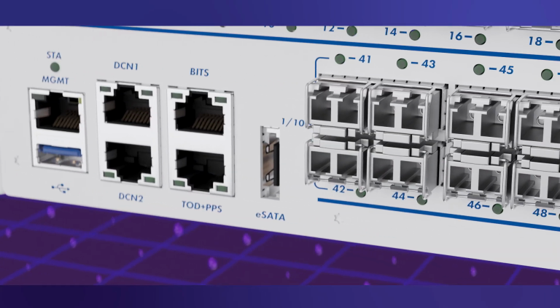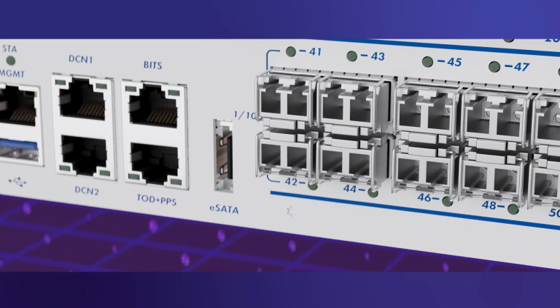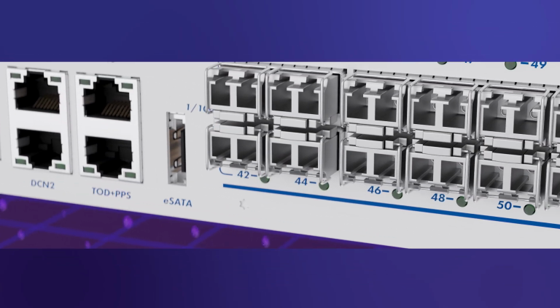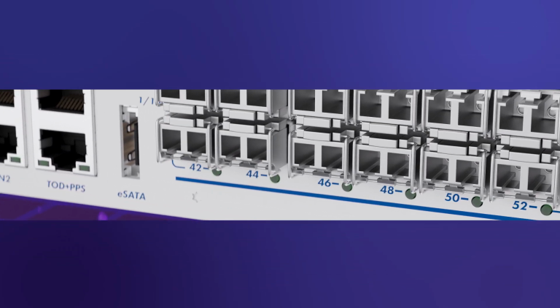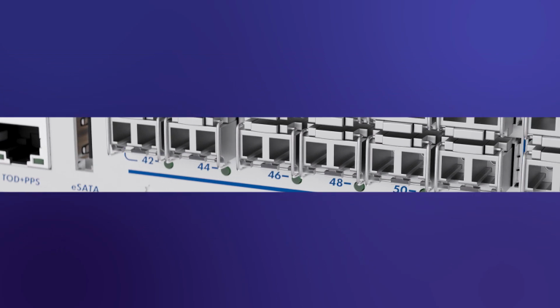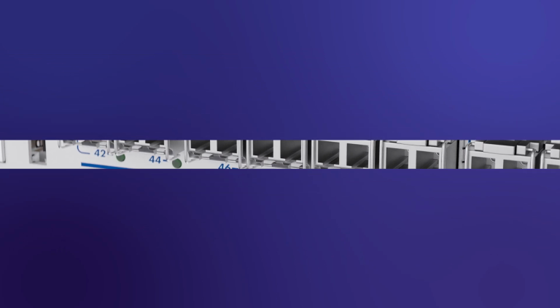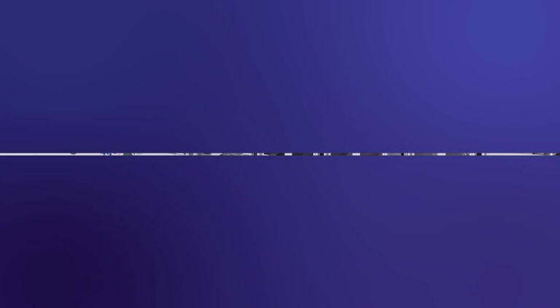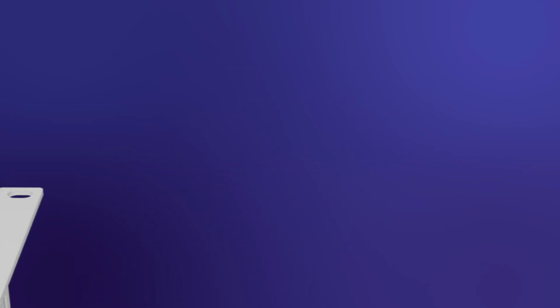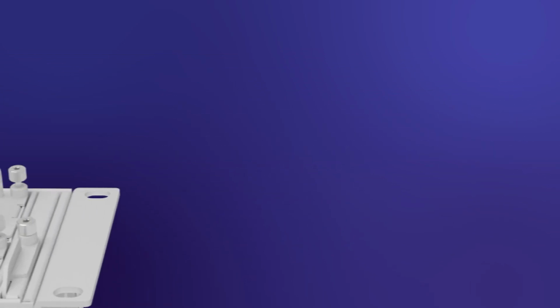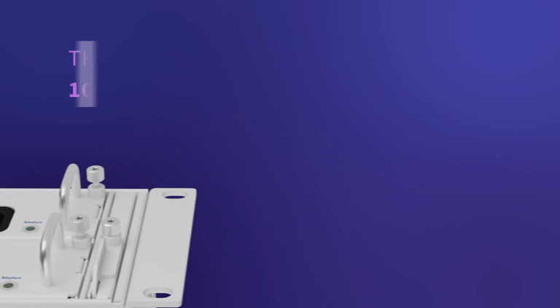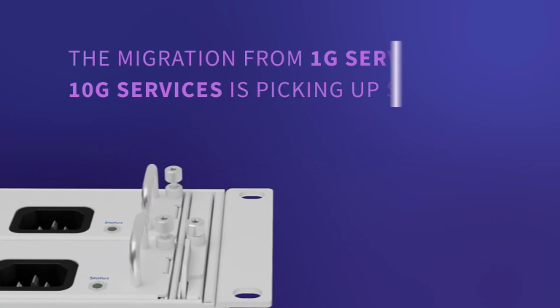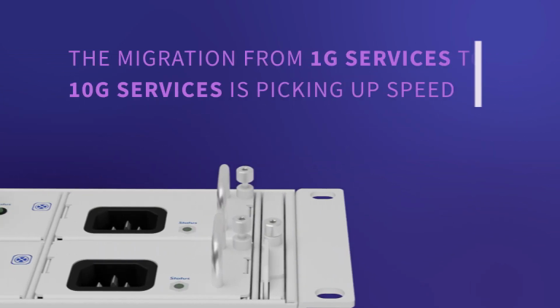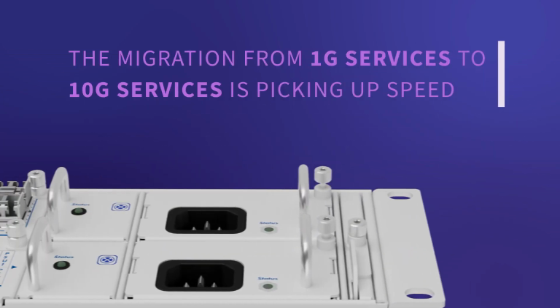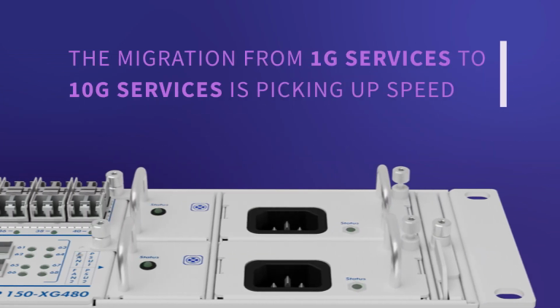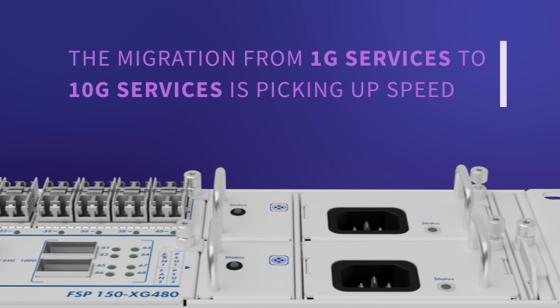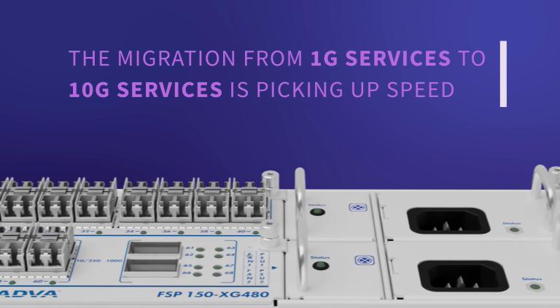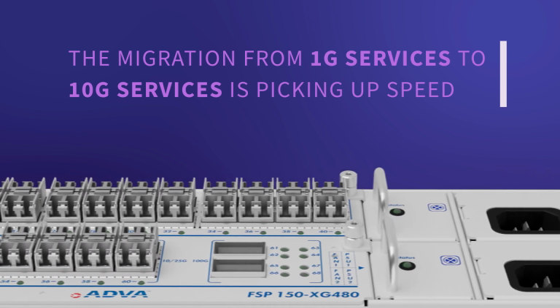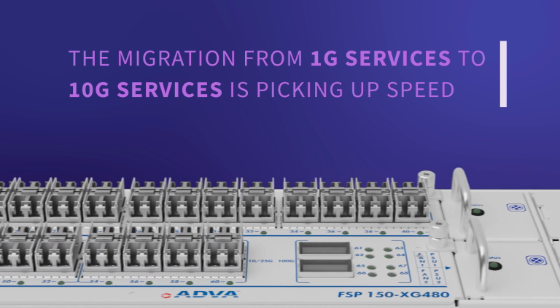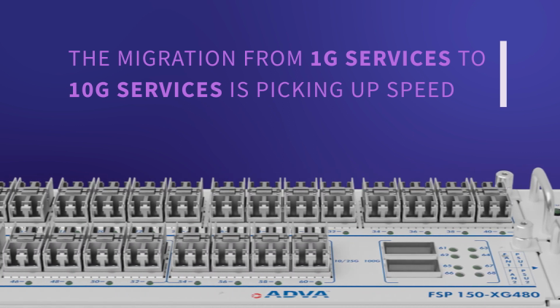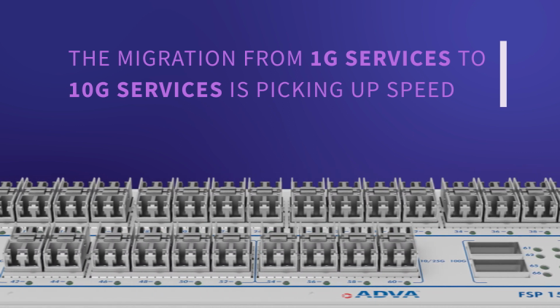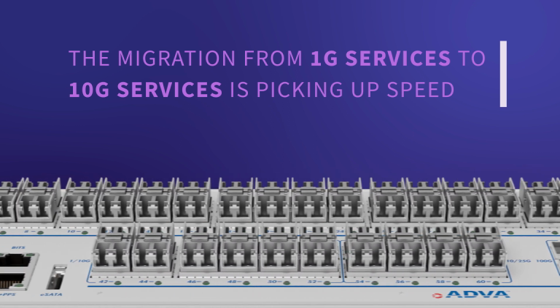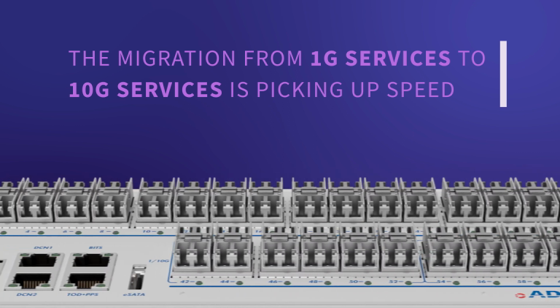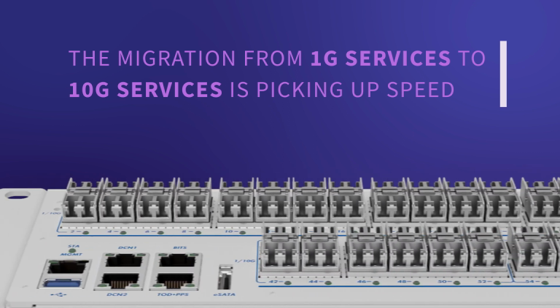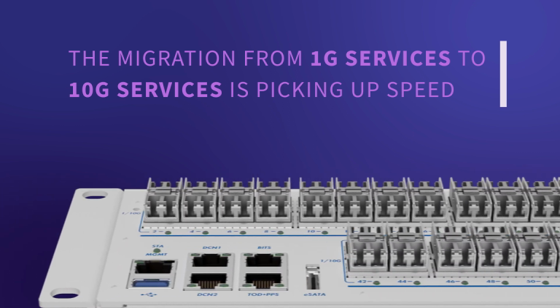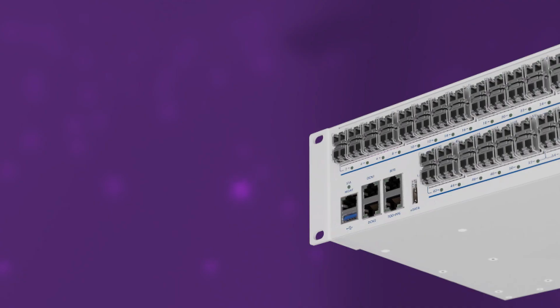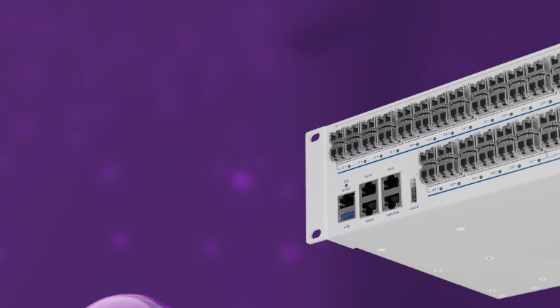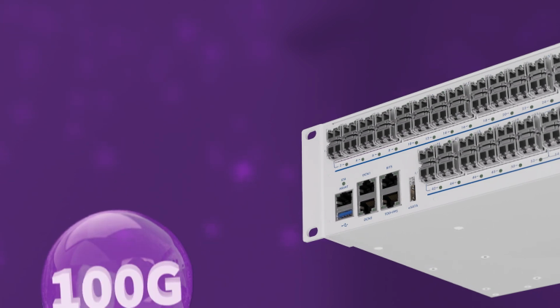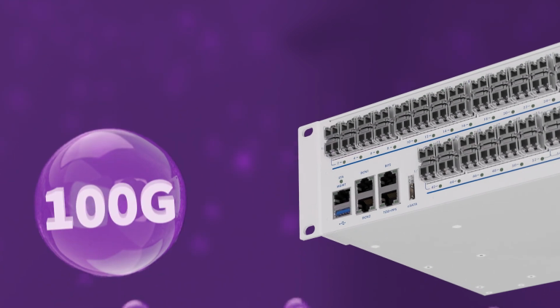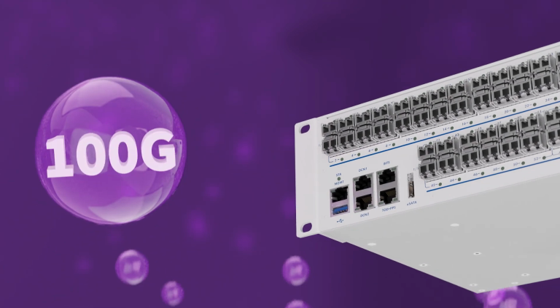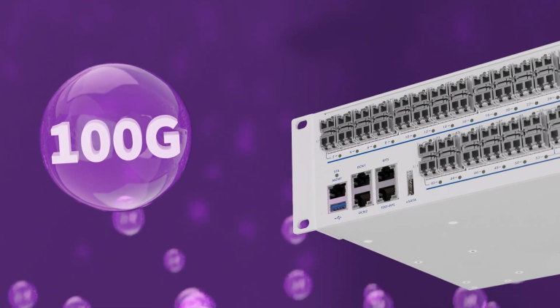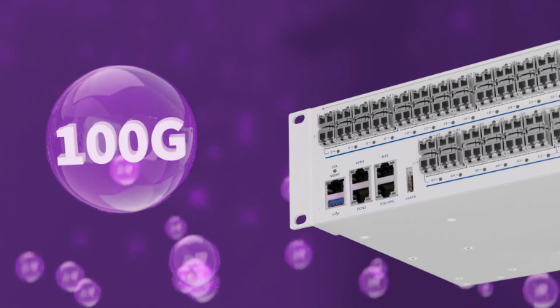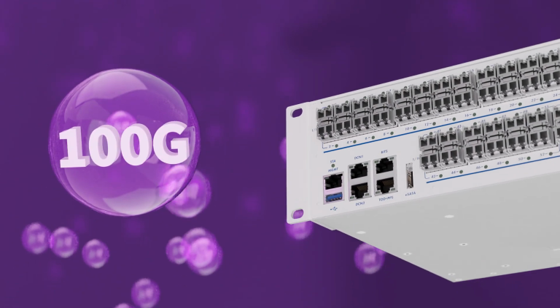Driven by the rapid expansion of cloud services and mobile connectivity, the migration from 1G services to 10G services is picking up speed. And with it comes the need for 100G aggregation at the metro edge.